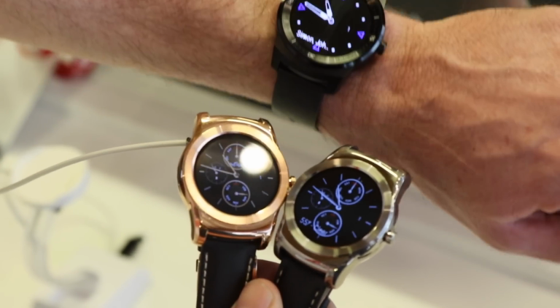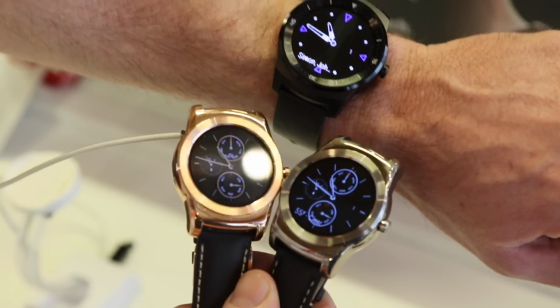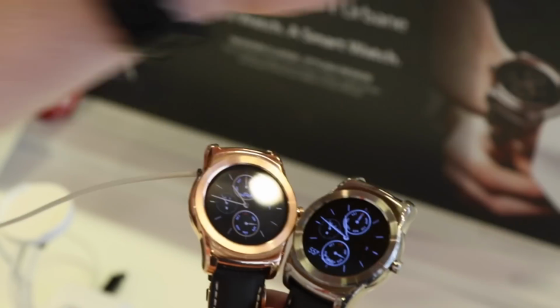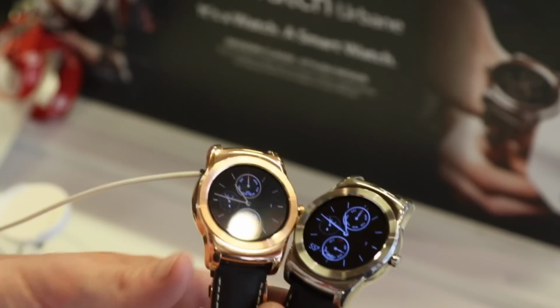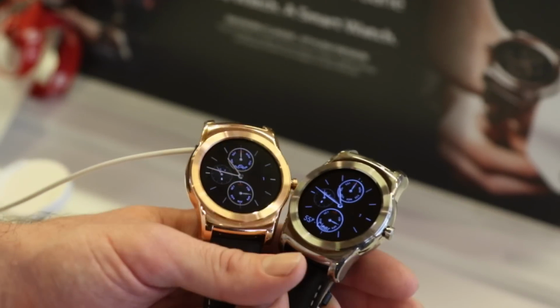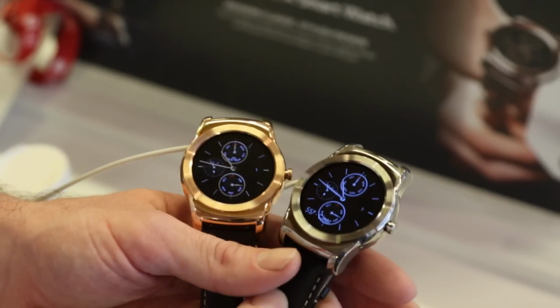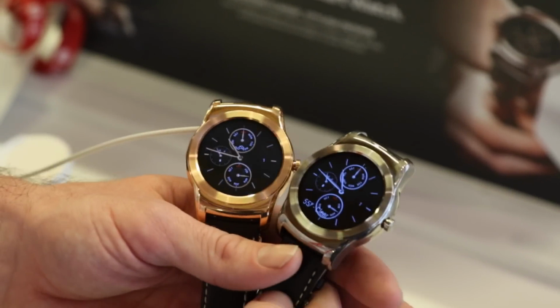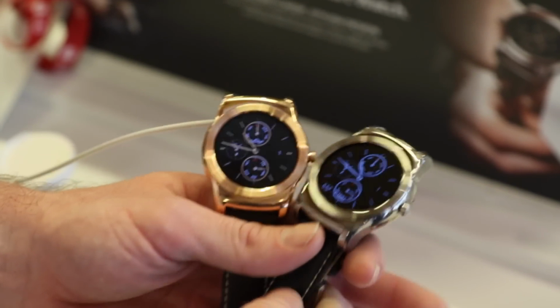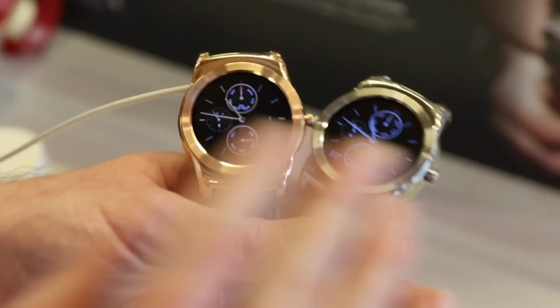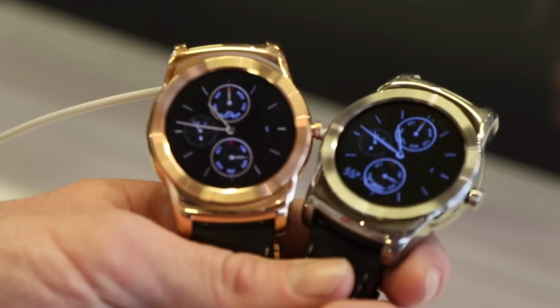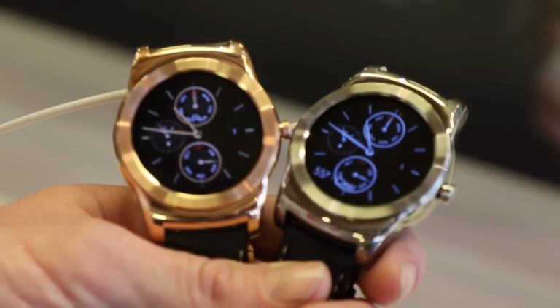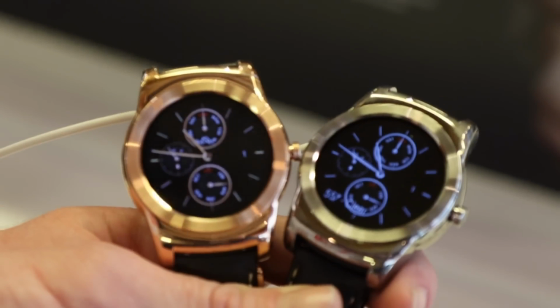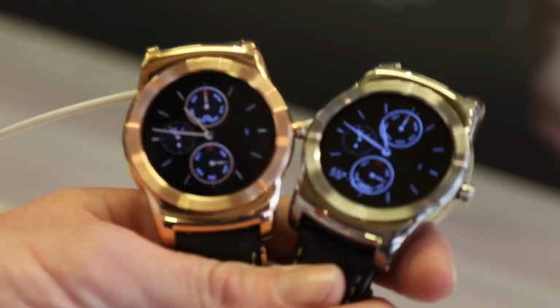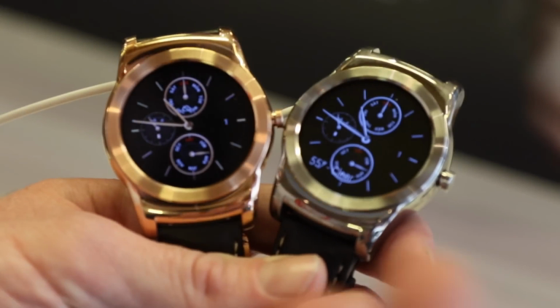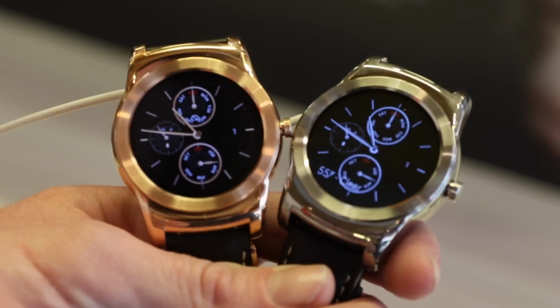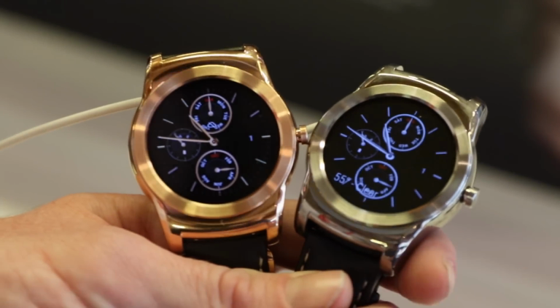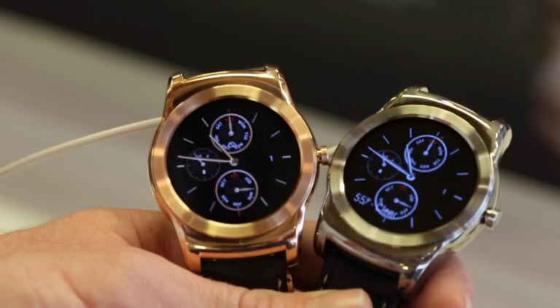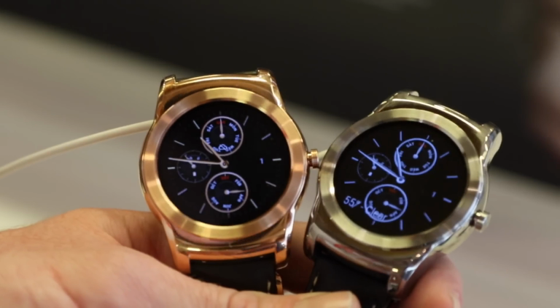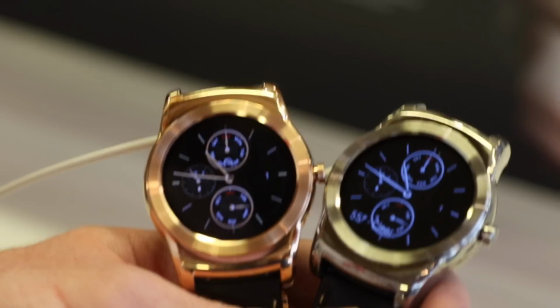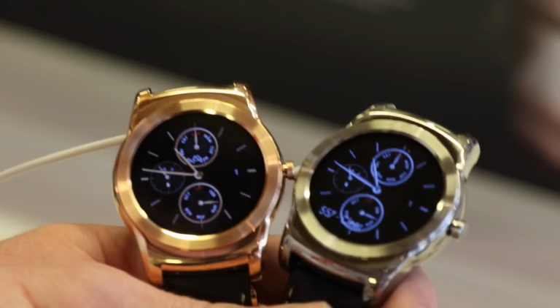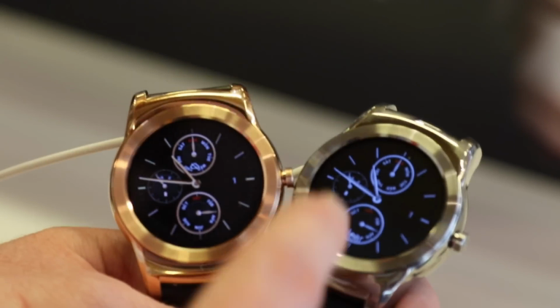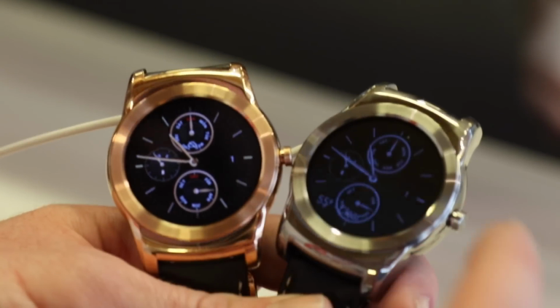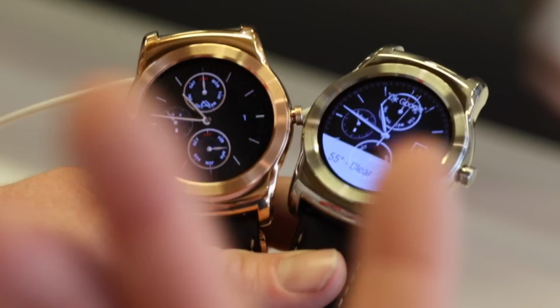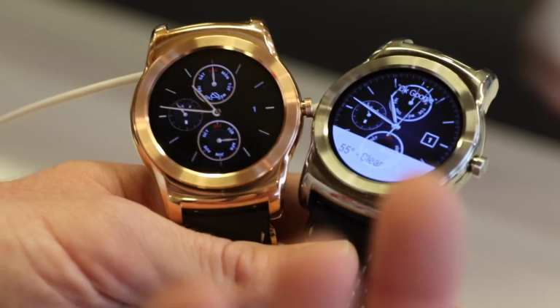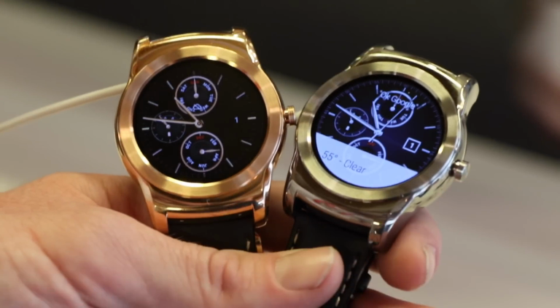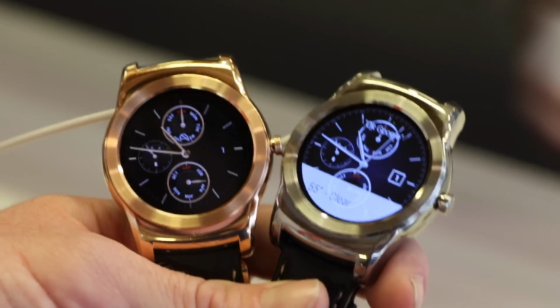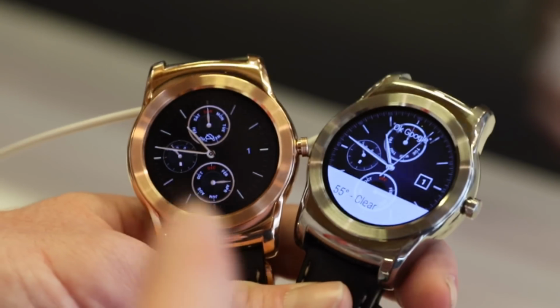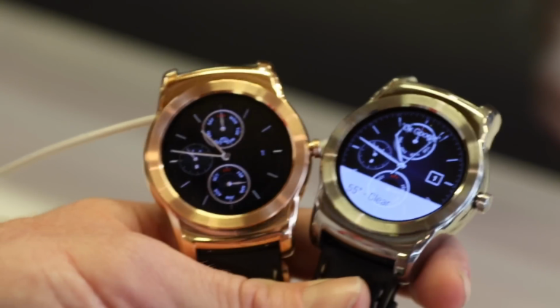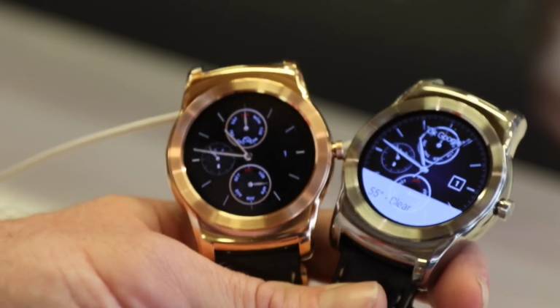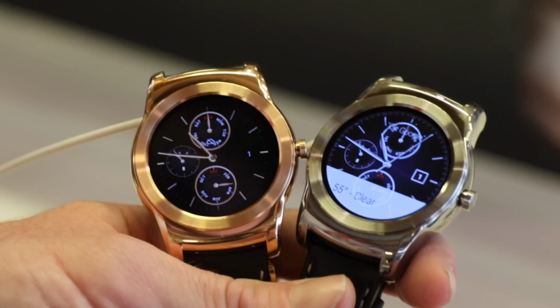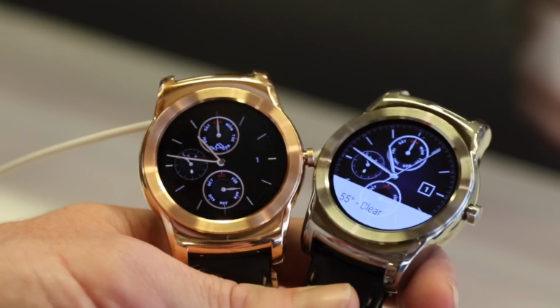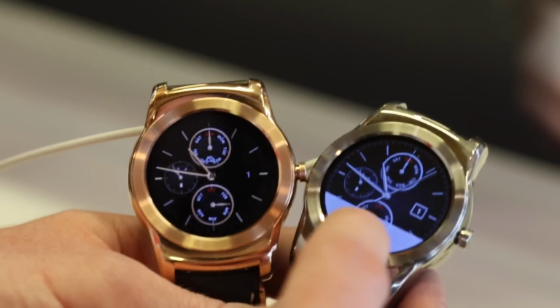The G Watch R is more of a sports device, while this is definitely more for the lifestyle — a more sophisticated accessory, like a typical timepiece. LG are actually calling it a smart piece, not a smart watch, so you get the idea.